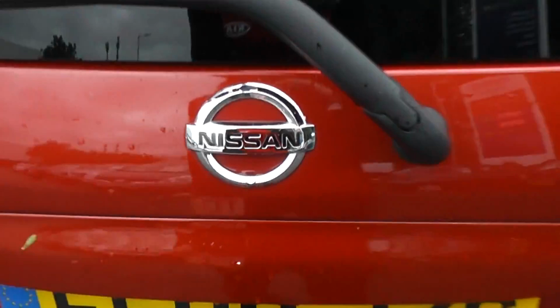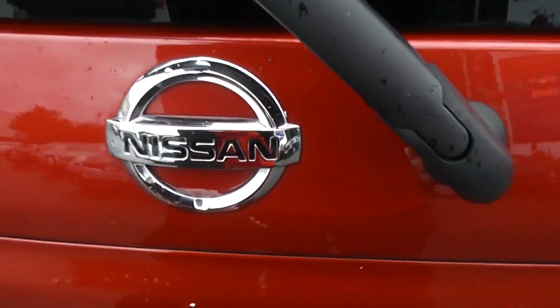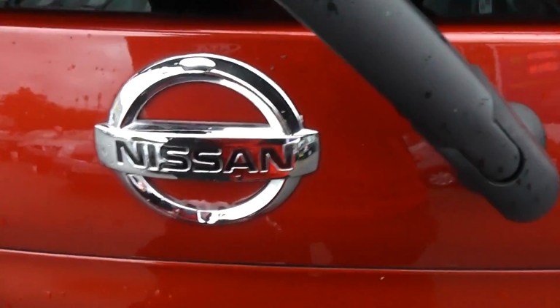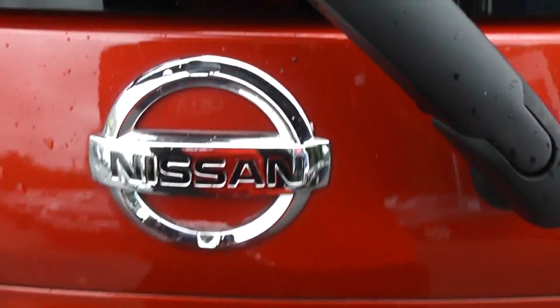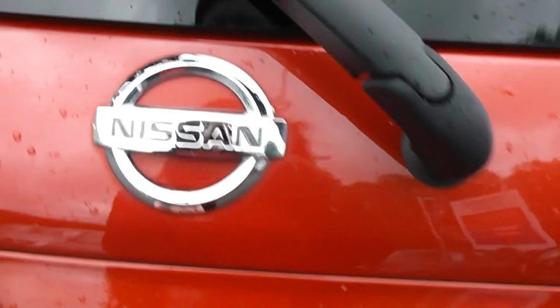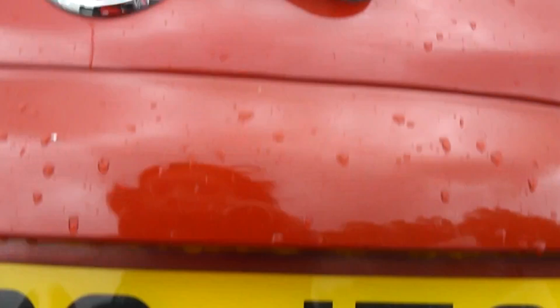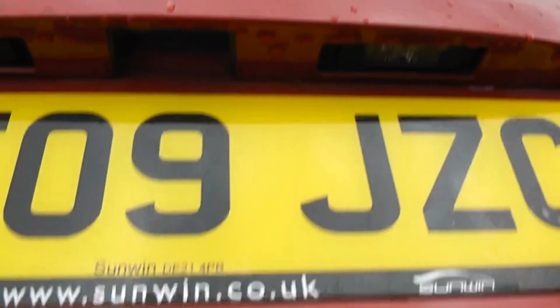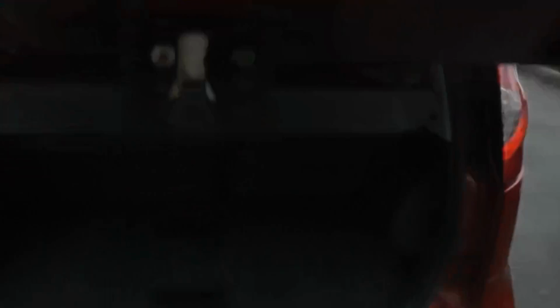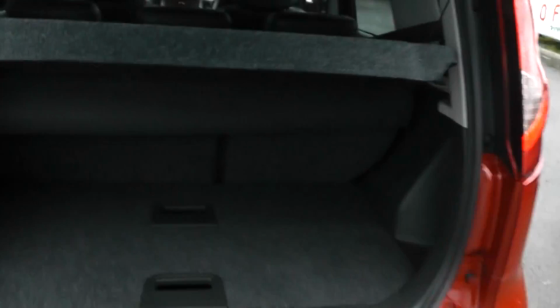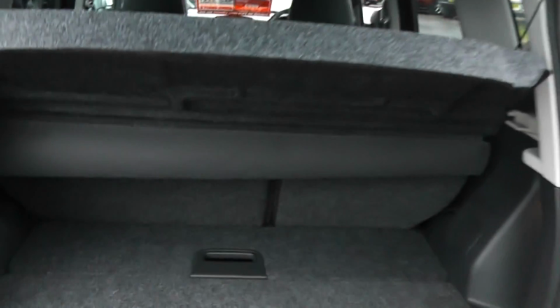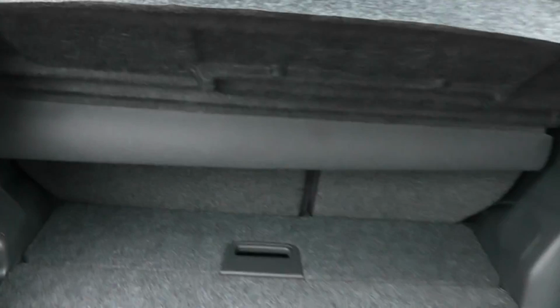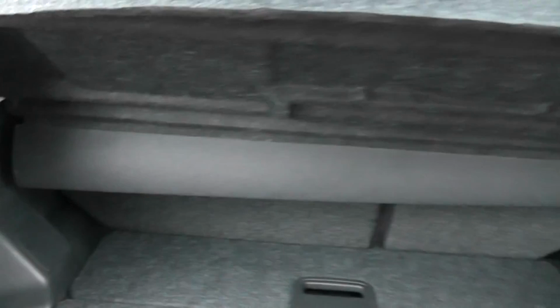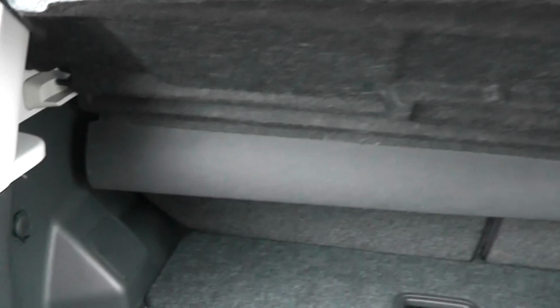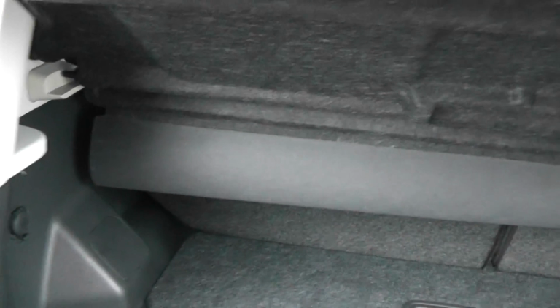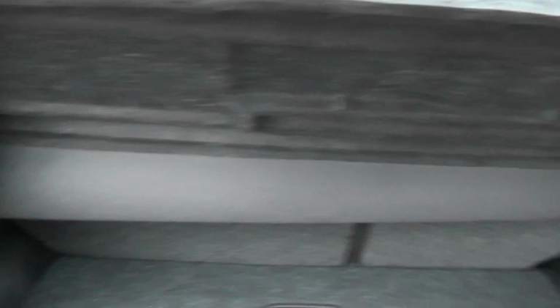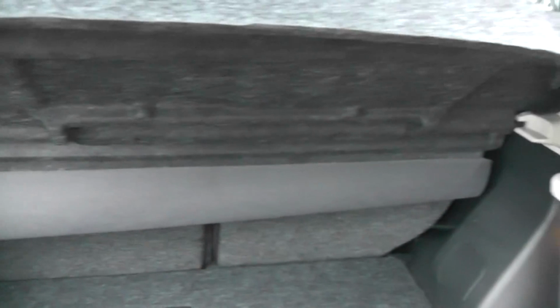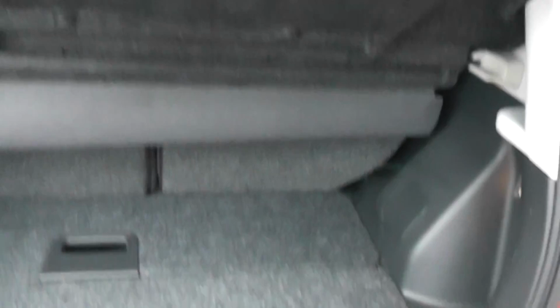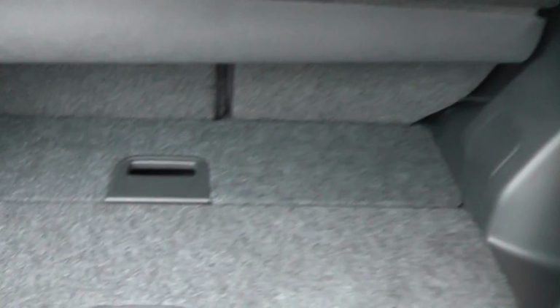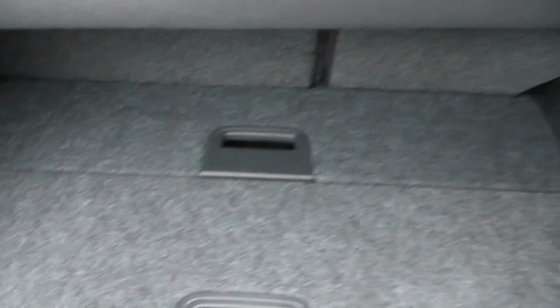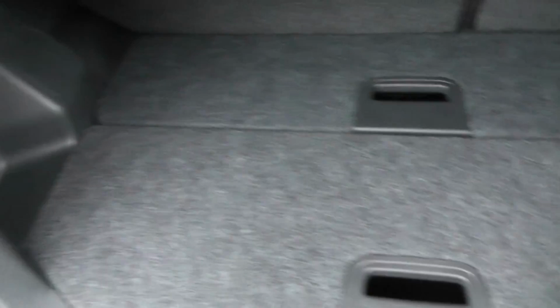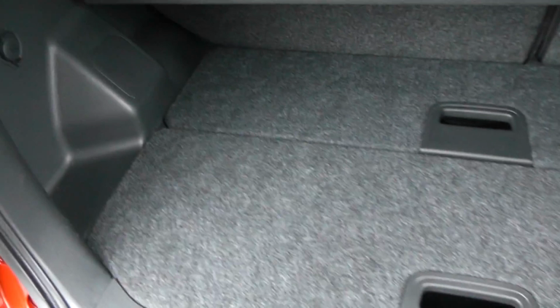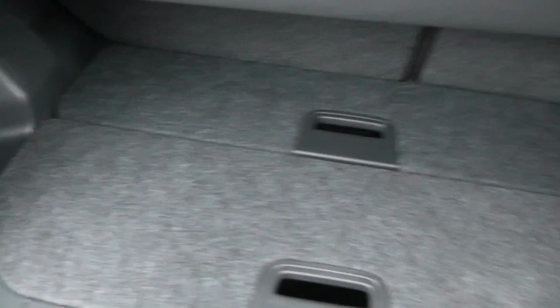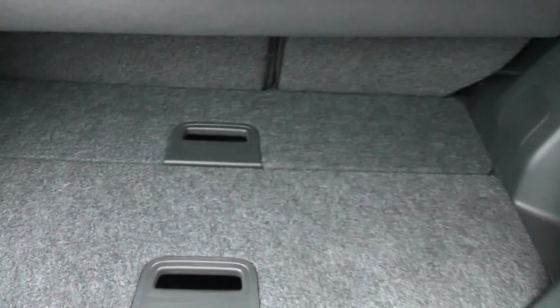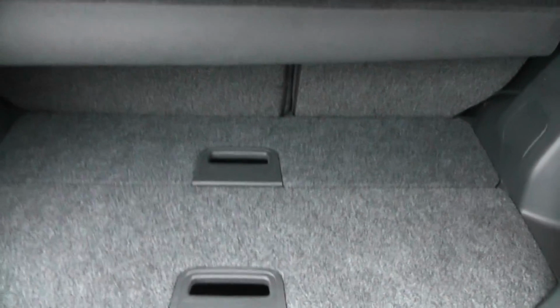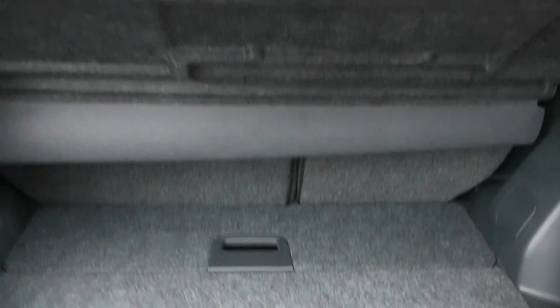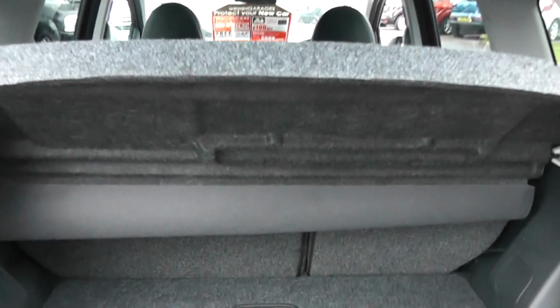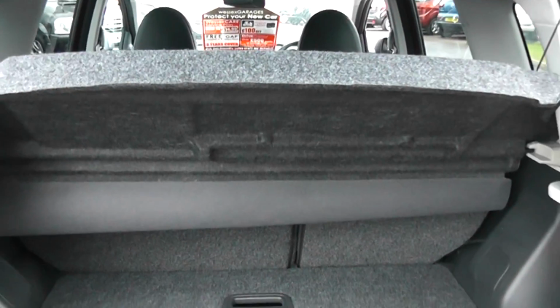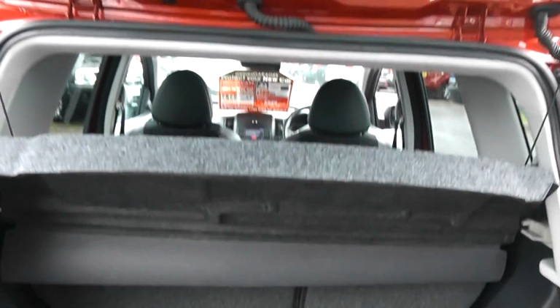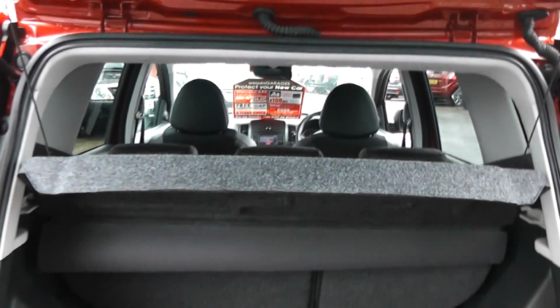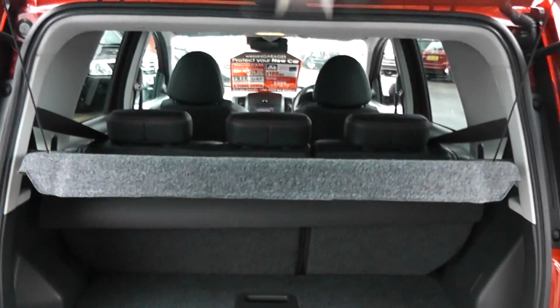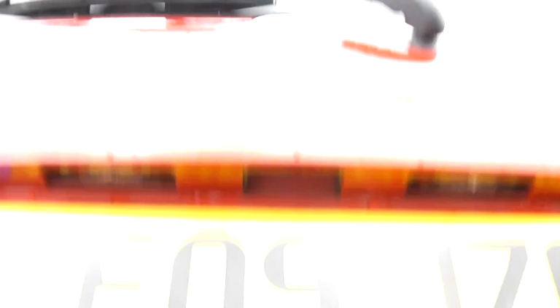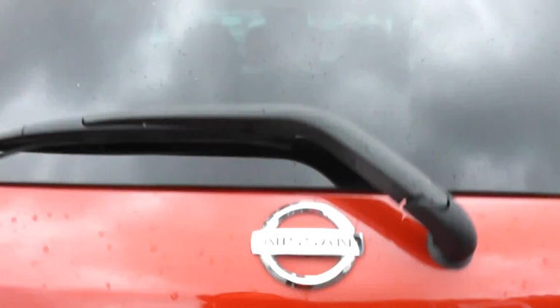Looking now into the boot of the car, you can see it has a very spacious boot with some storage compartments and a 60-40 rear seat folding split.